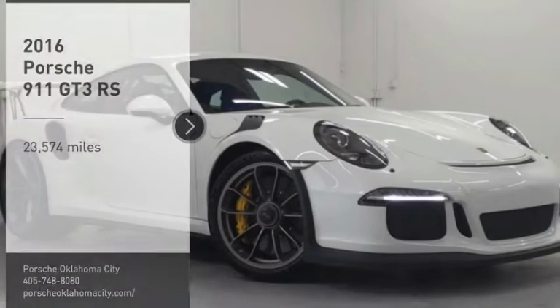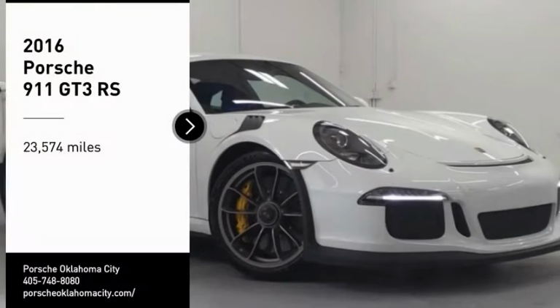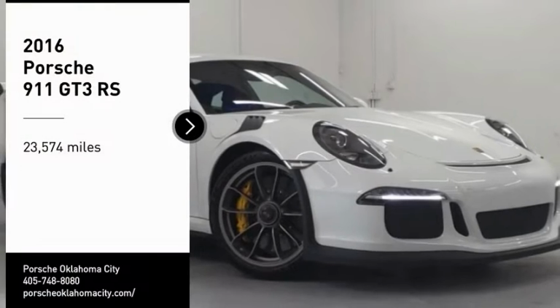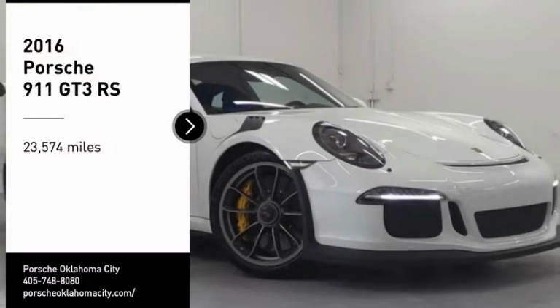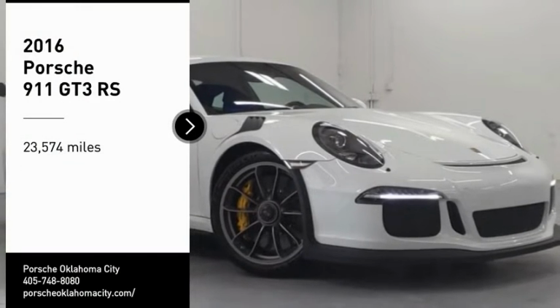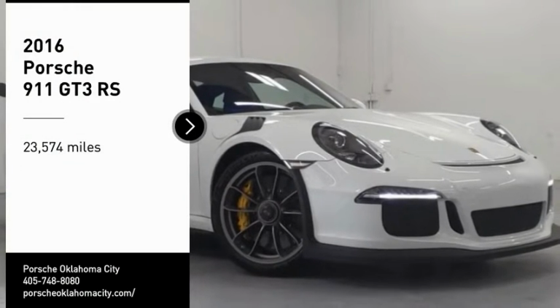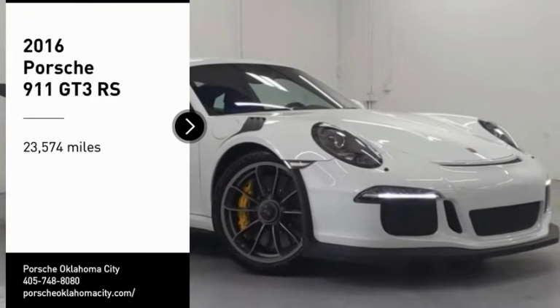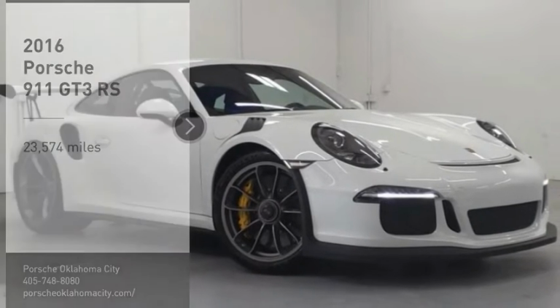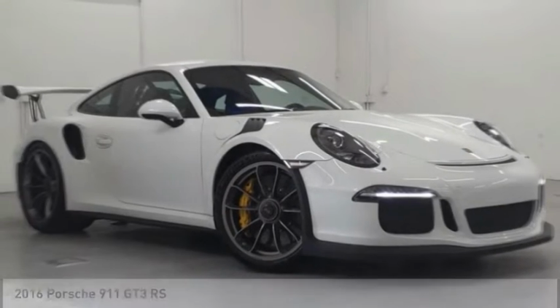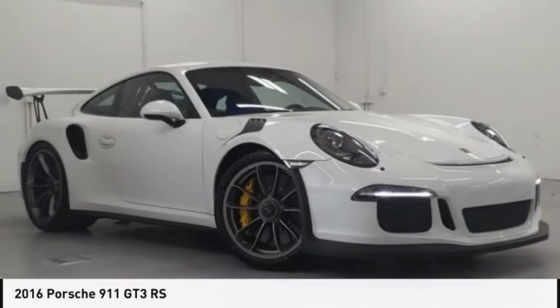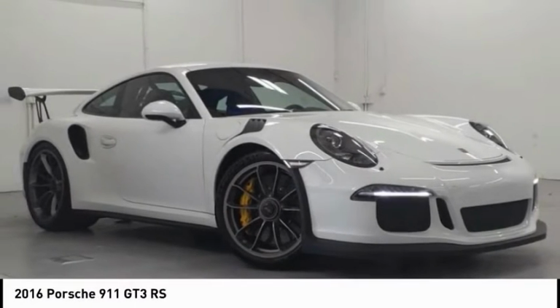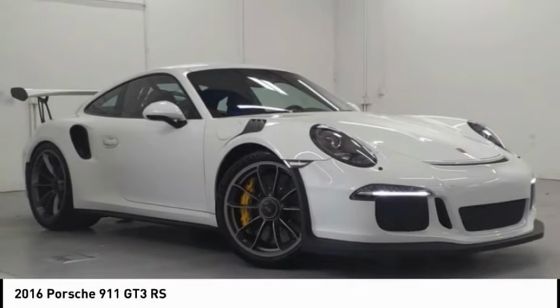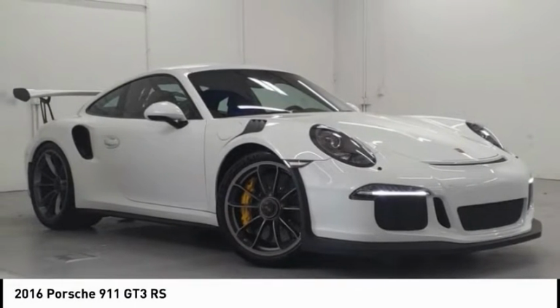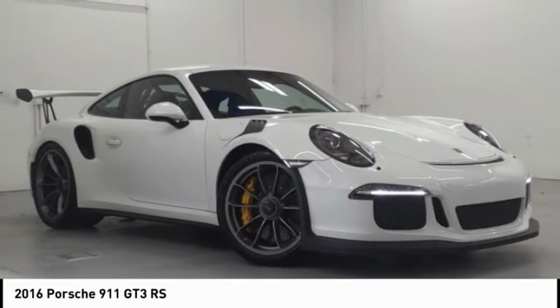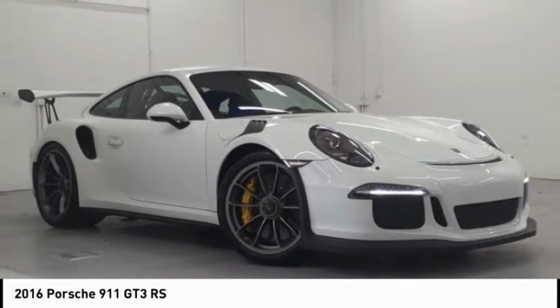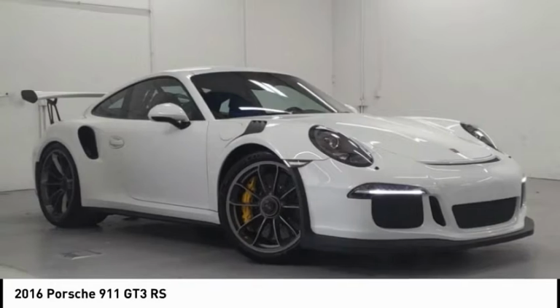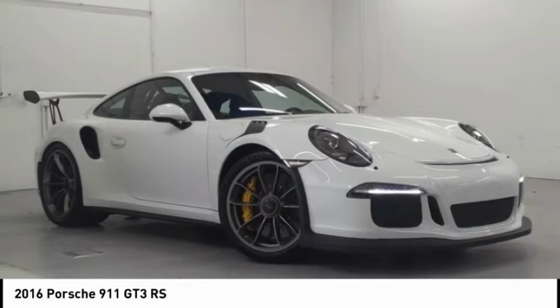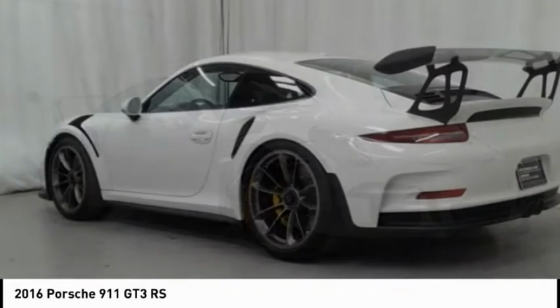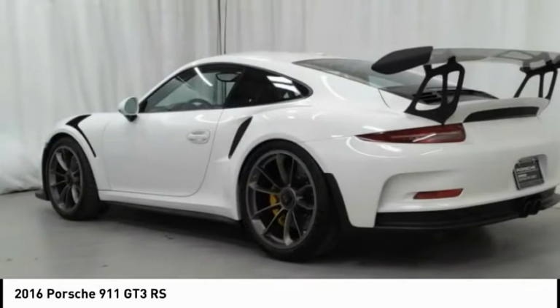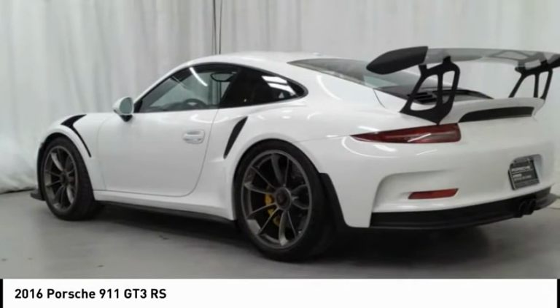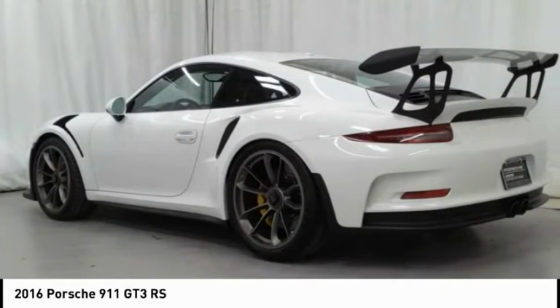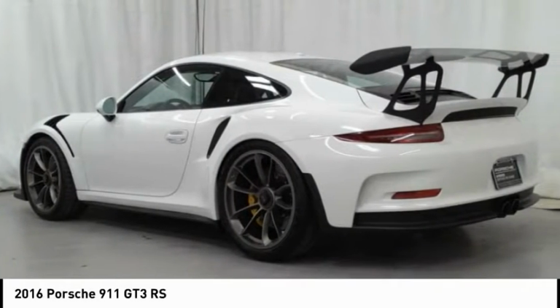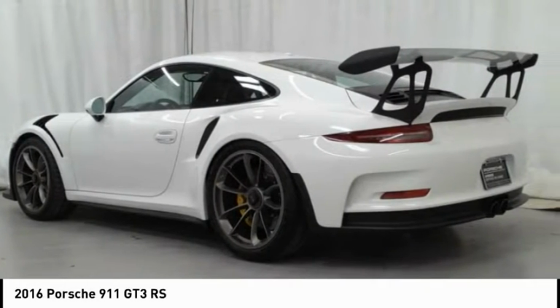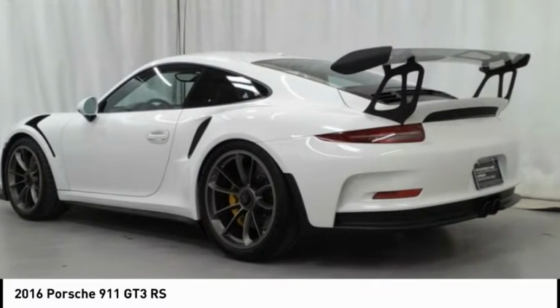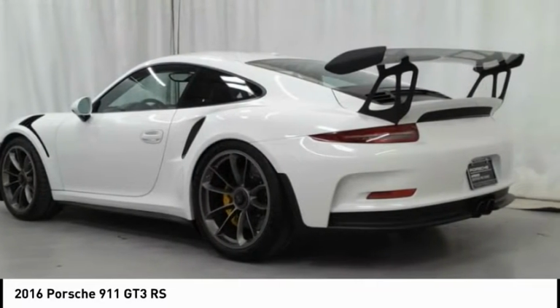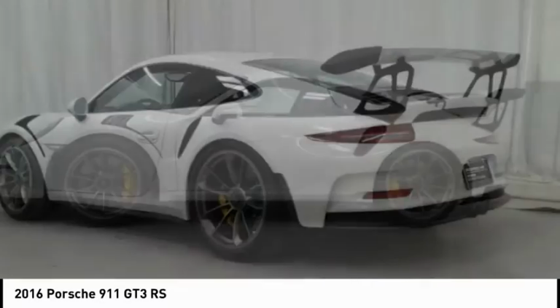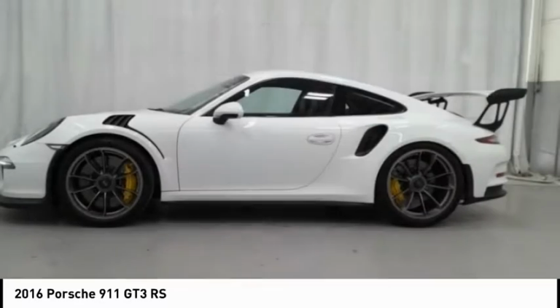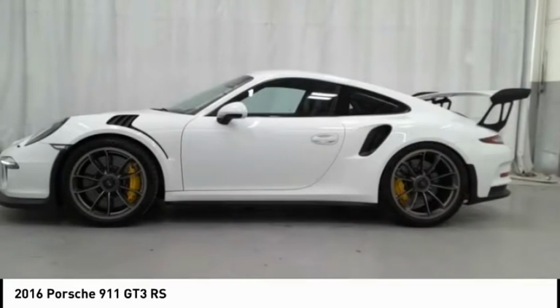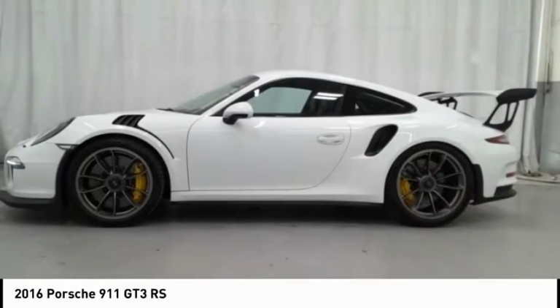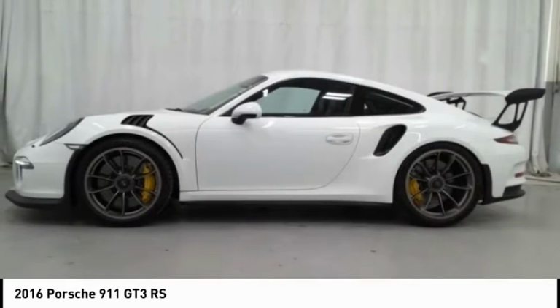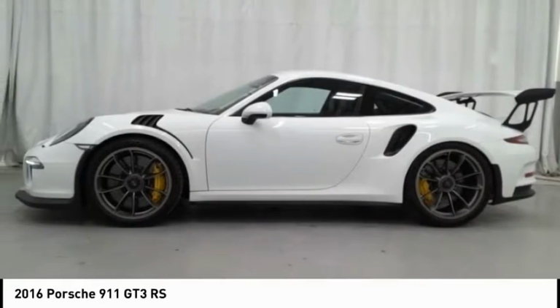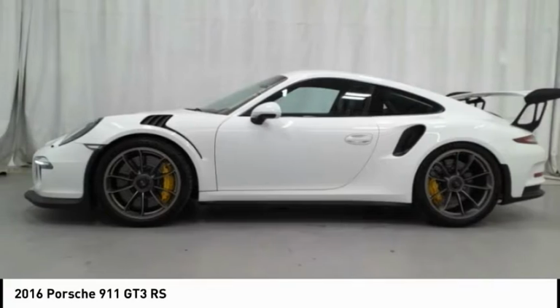Make a great choice today with the 2016 911. Safety and dynamics, coupled with inner strength — a legend.